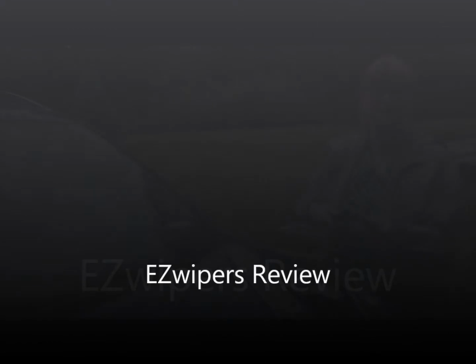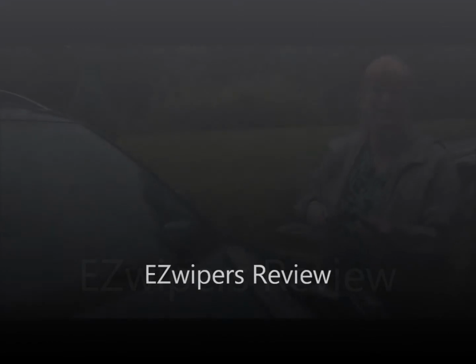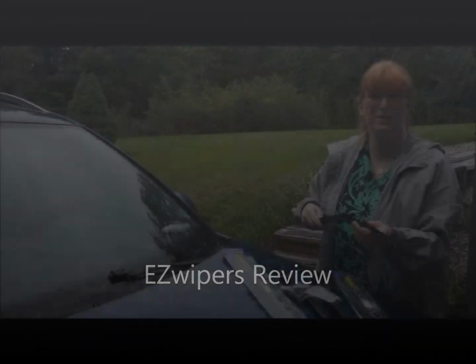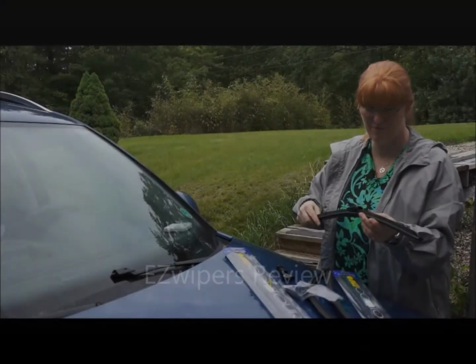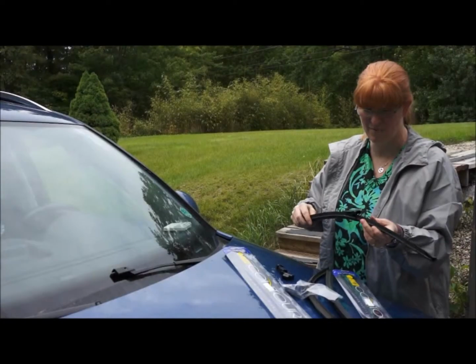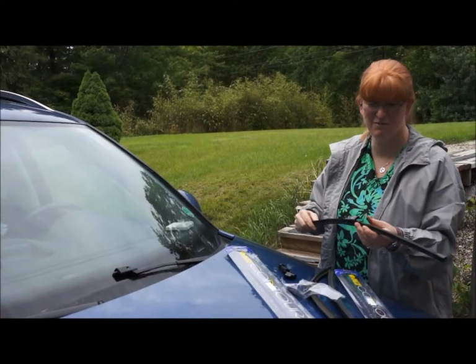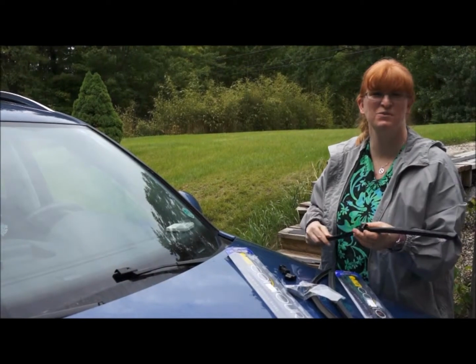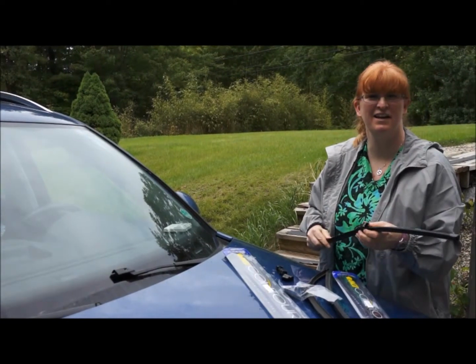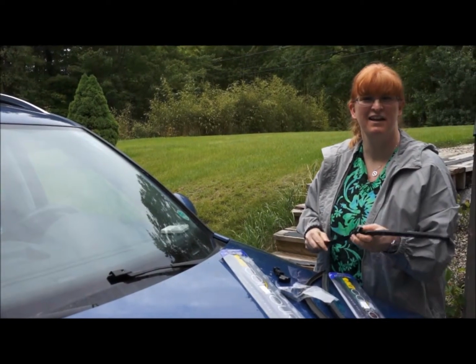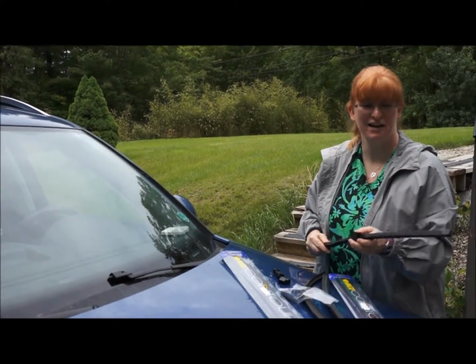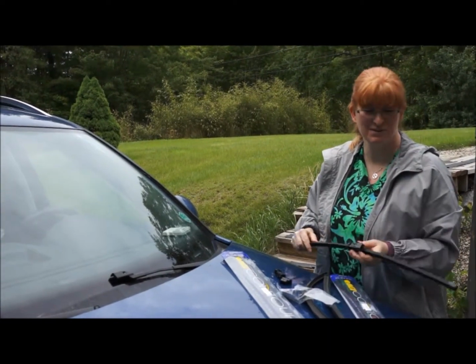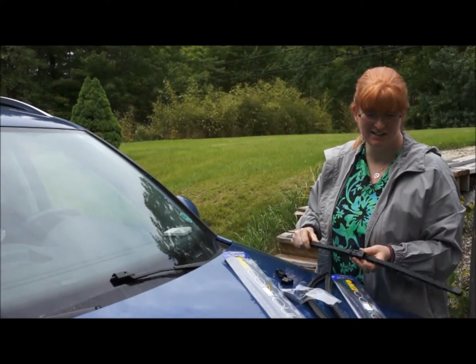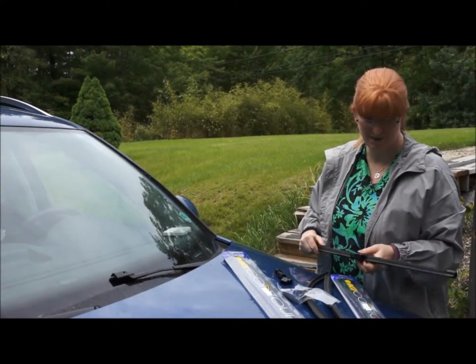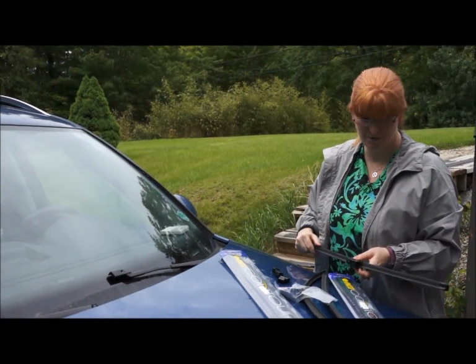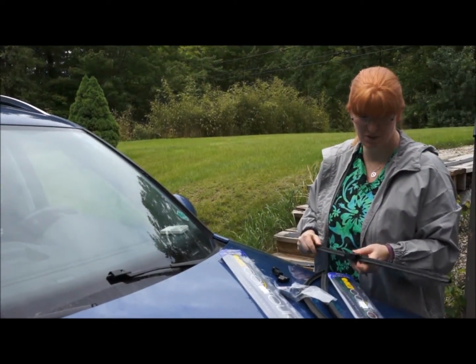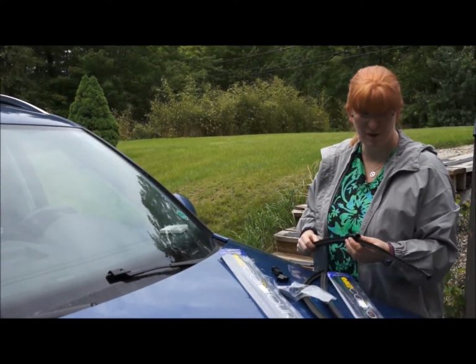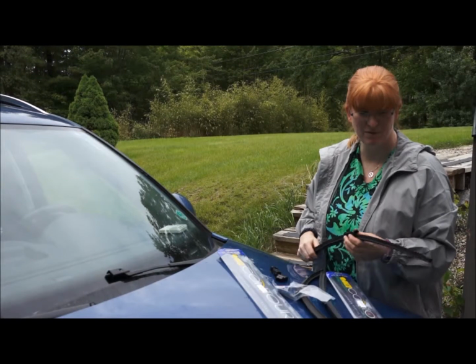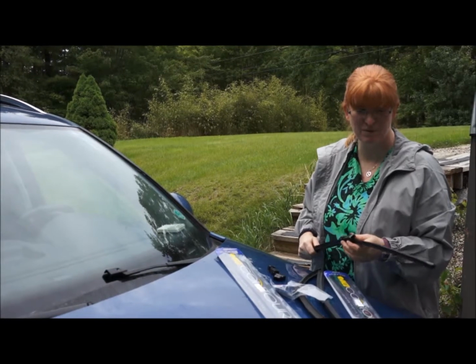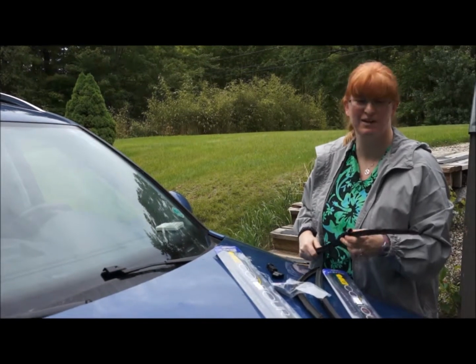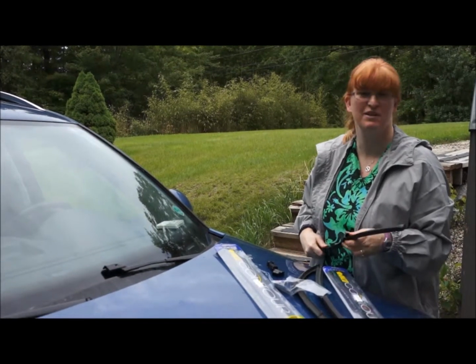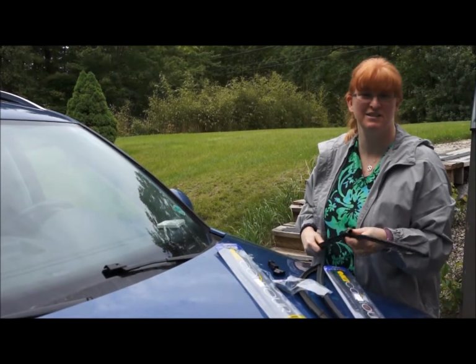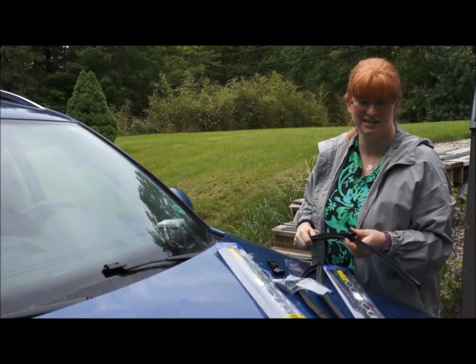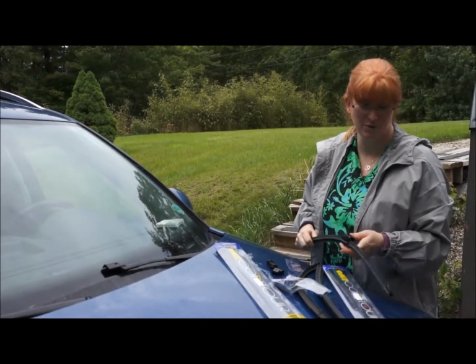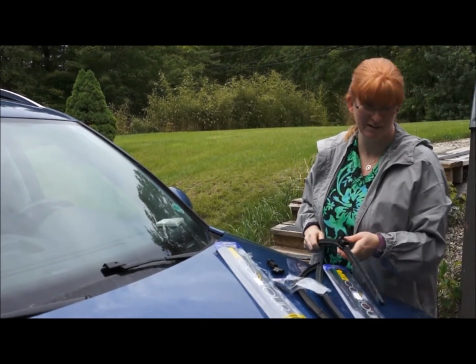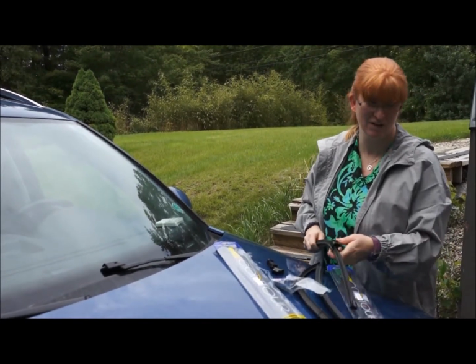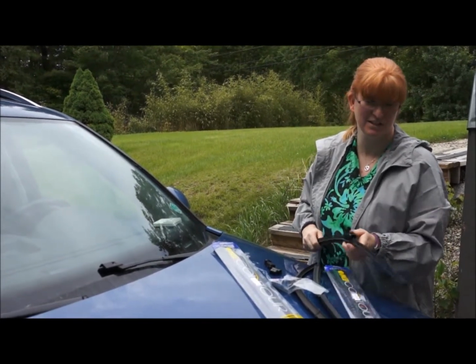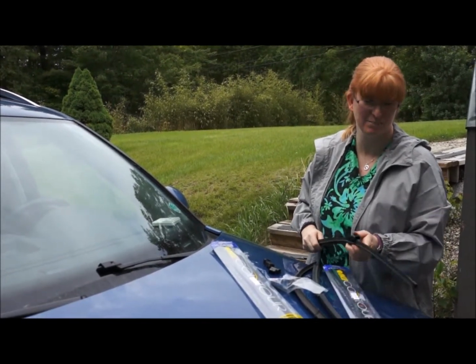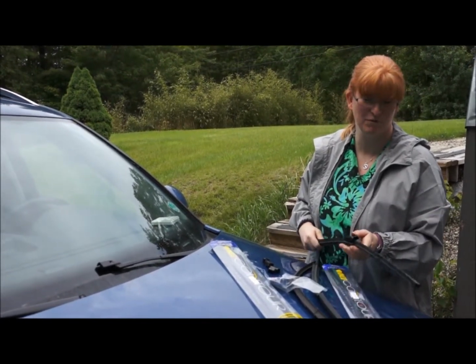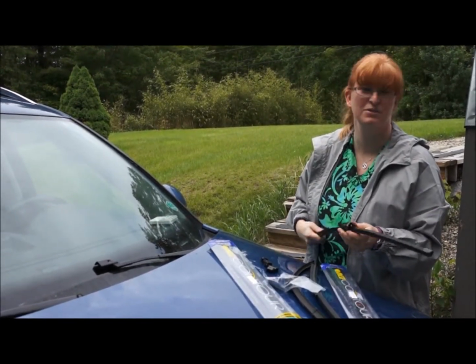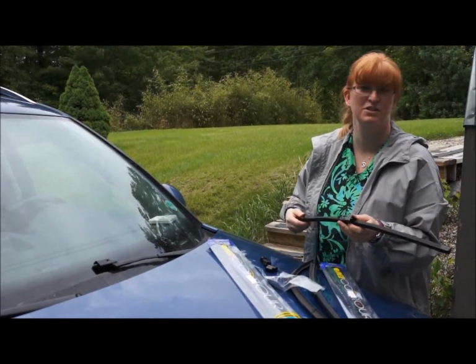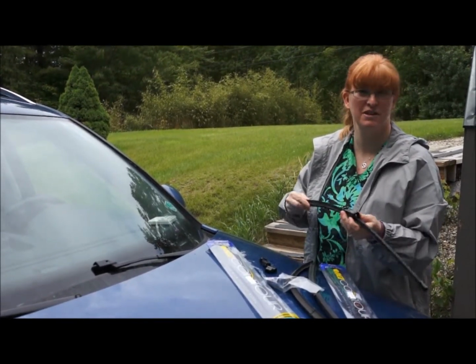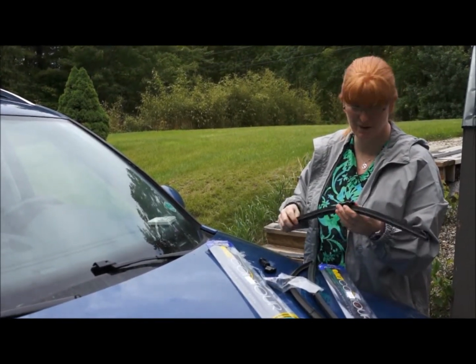Hello, I'm Pam from MomDoesReviews, and Enco was nice to send me some windshield wipers for my 2009 Tiguan — their all-season performance, which is good in the winter.